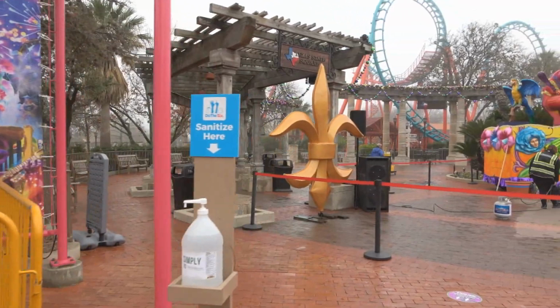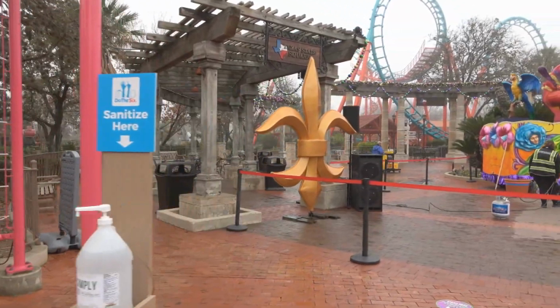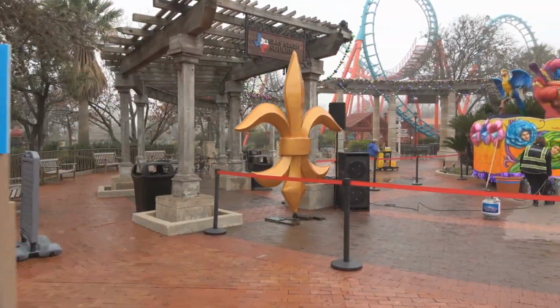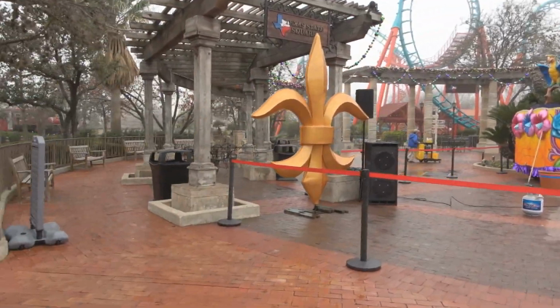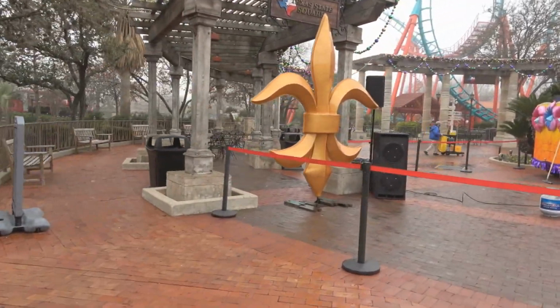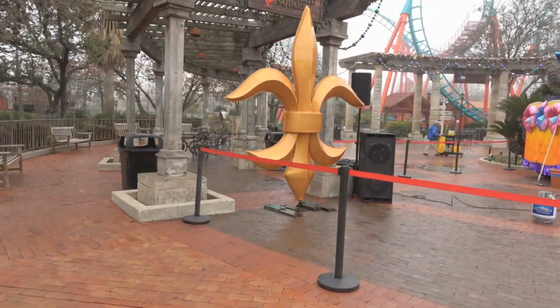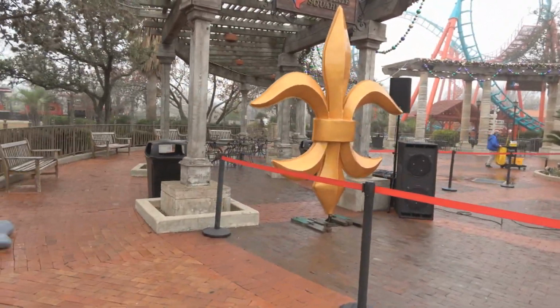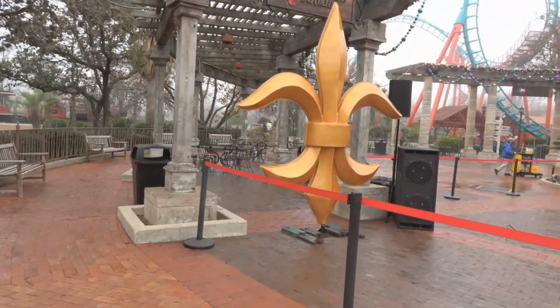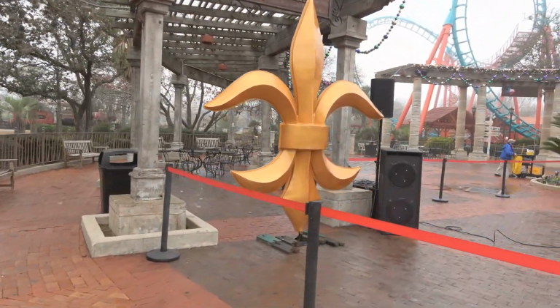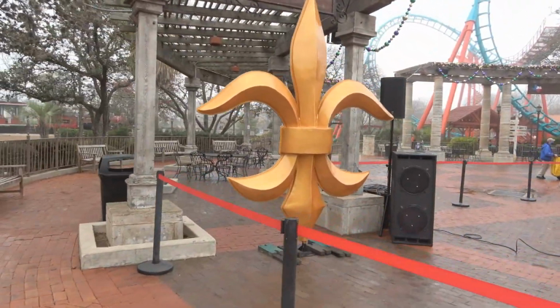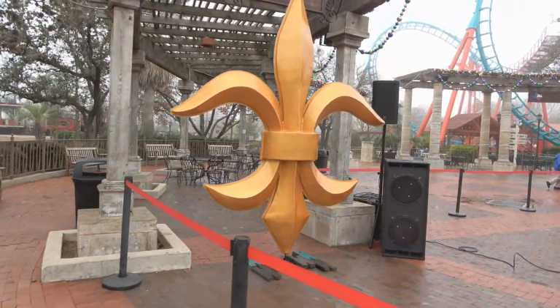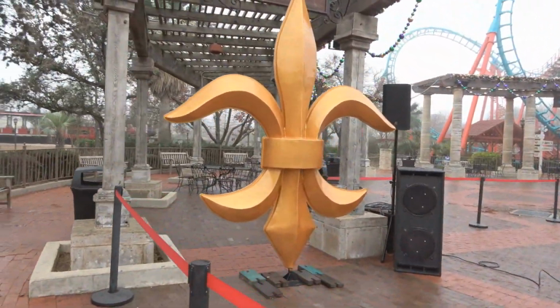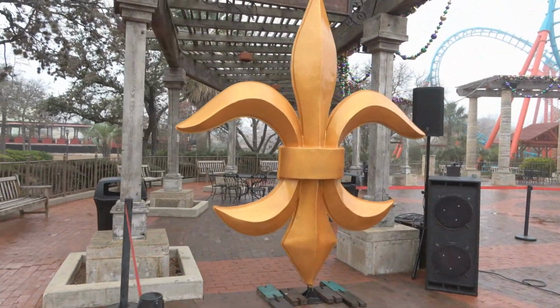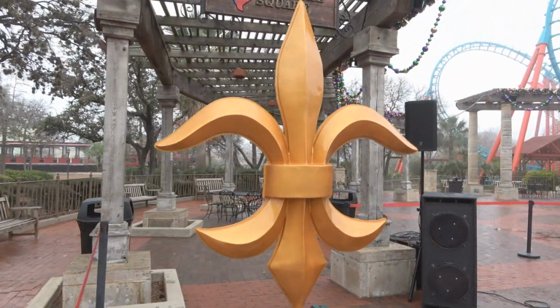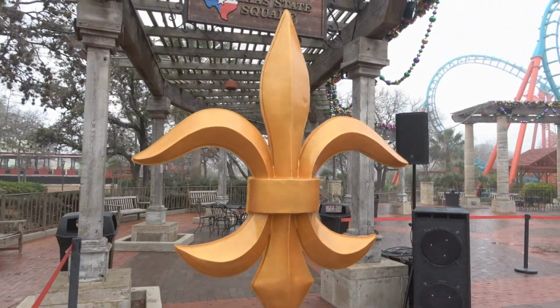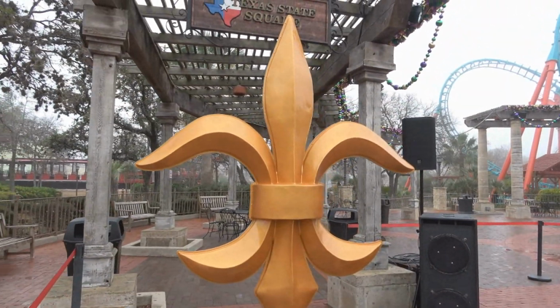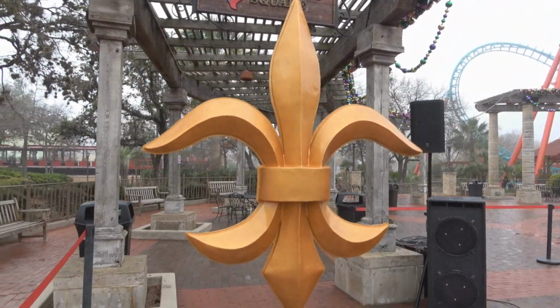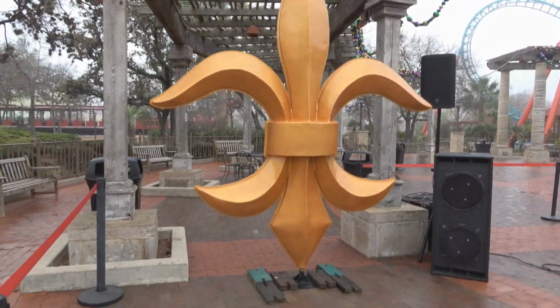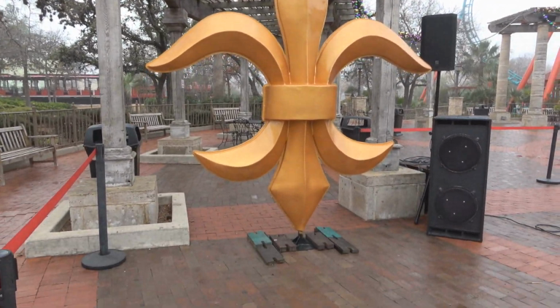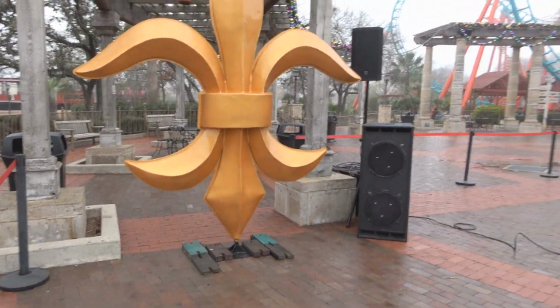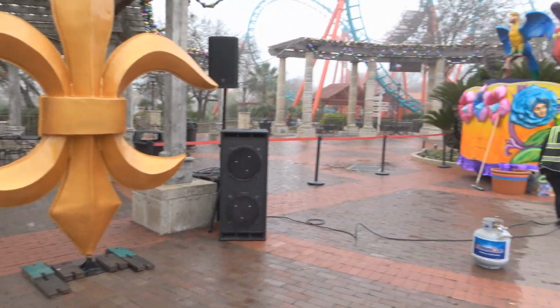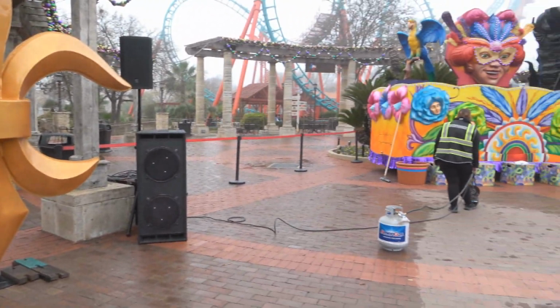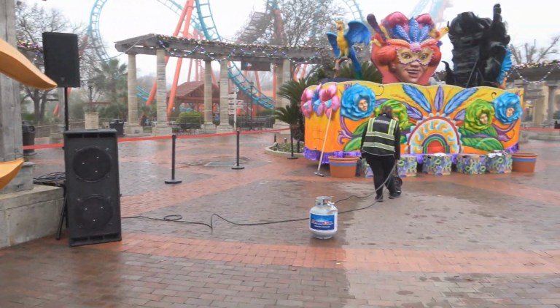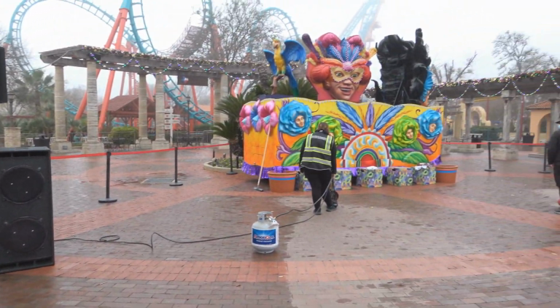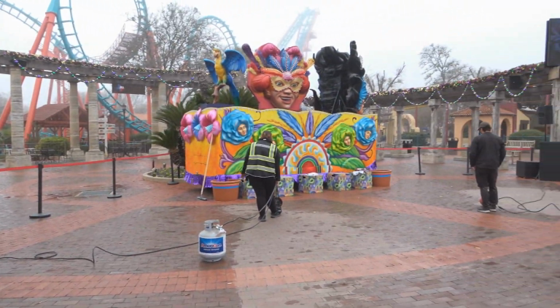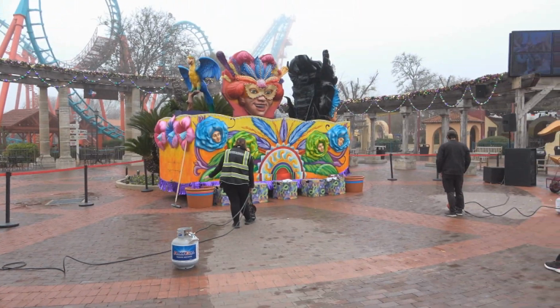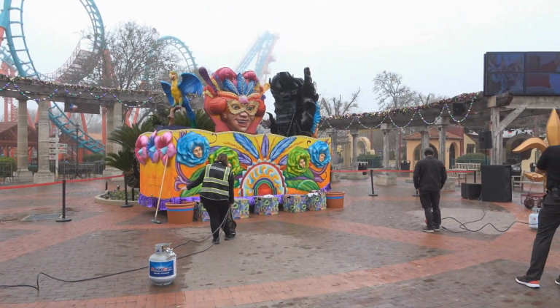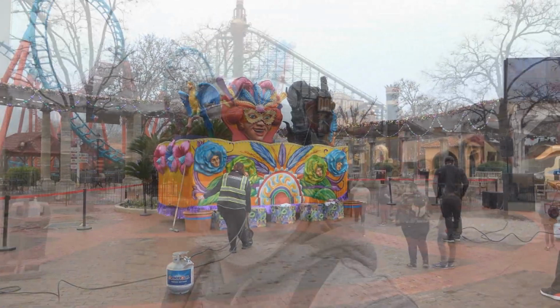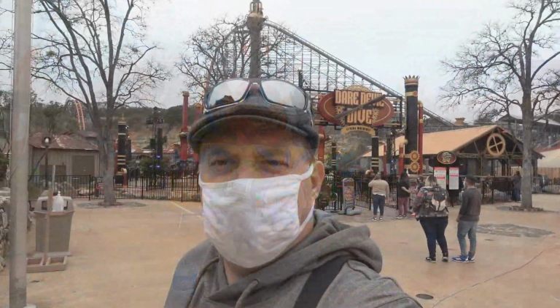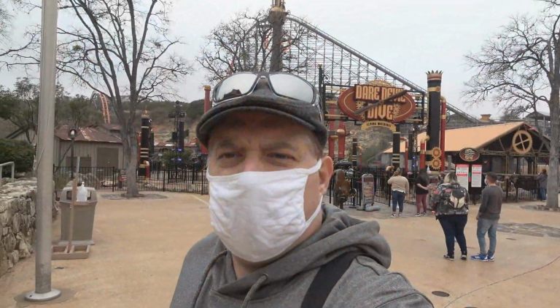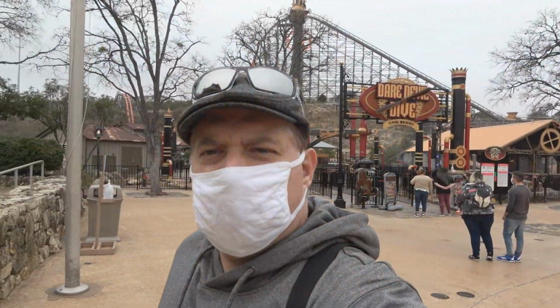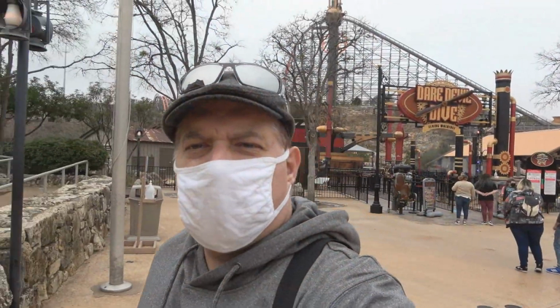It looks like they have the float, or whatever they call it, that weird-looking French design item here. It's just on a stand. This is all cordoned off. I don't know why, but there's a float here.